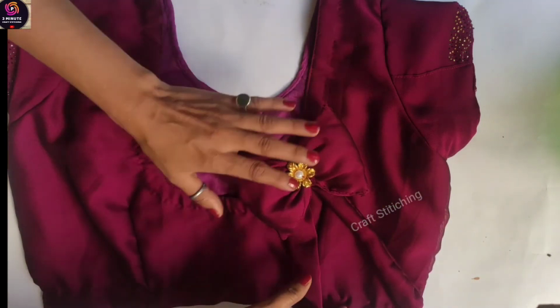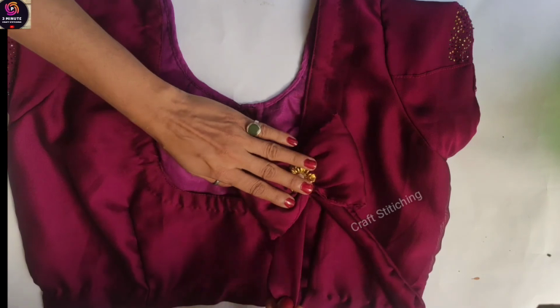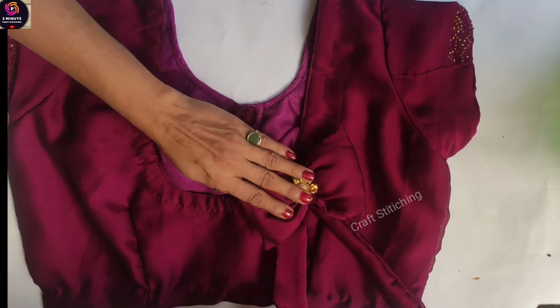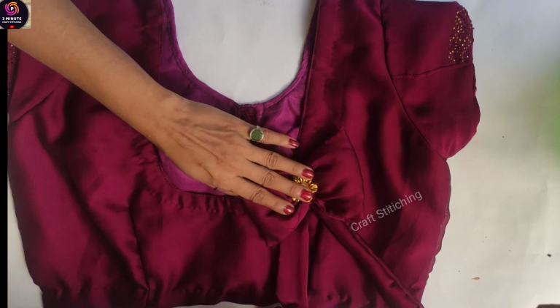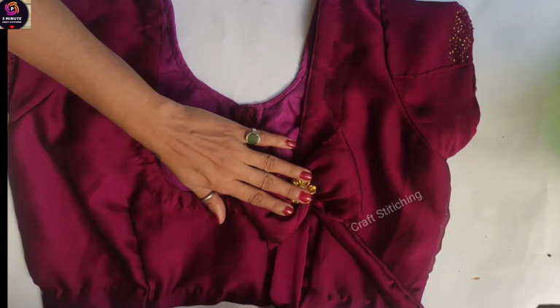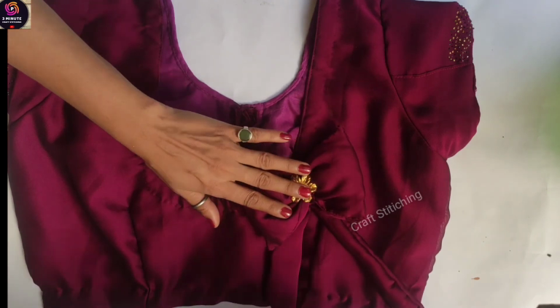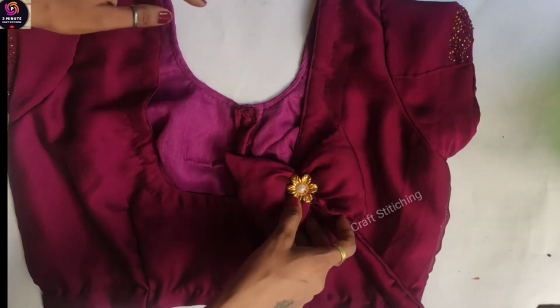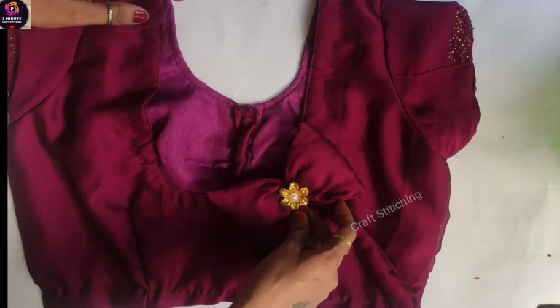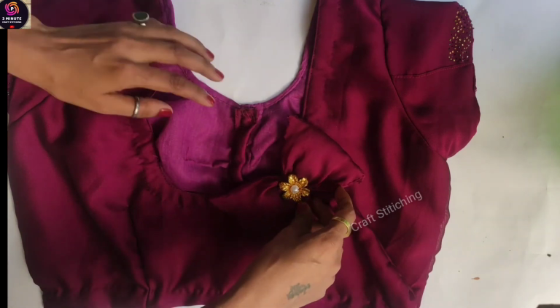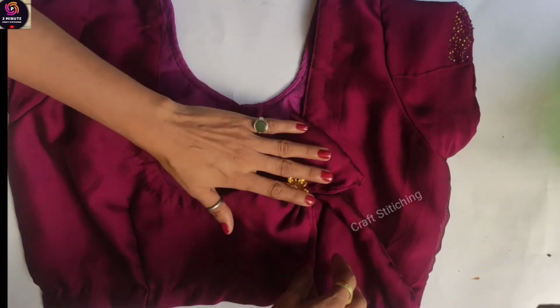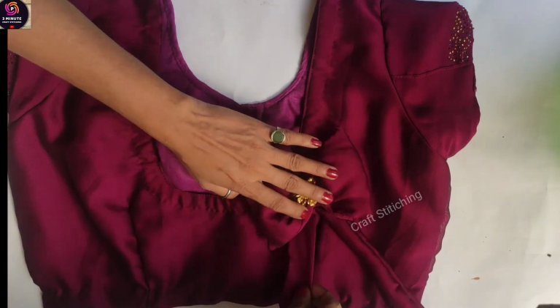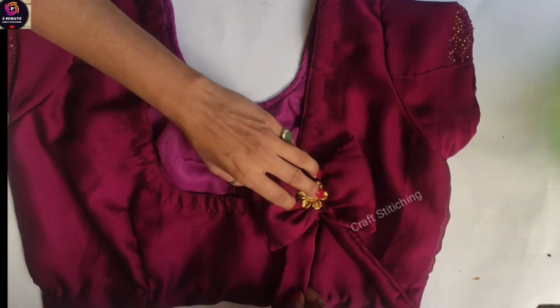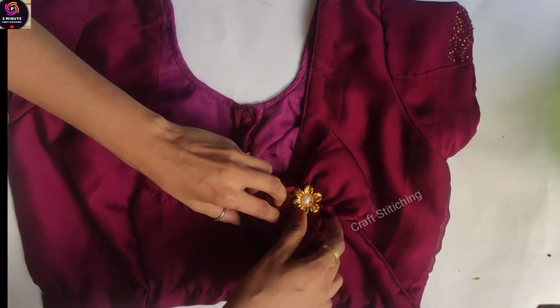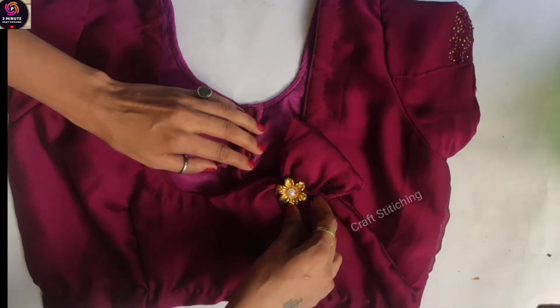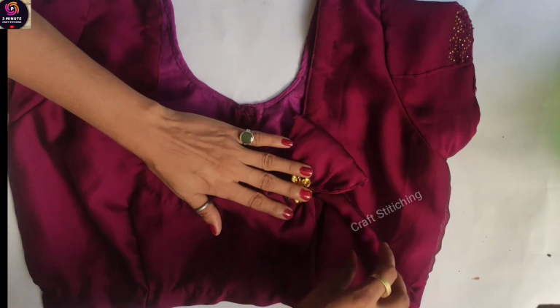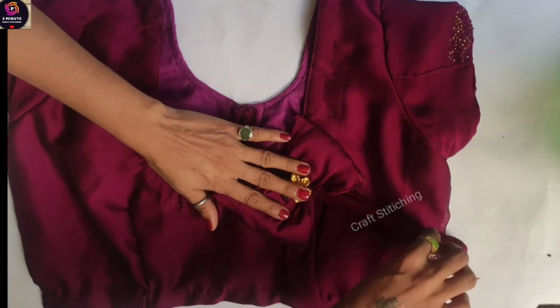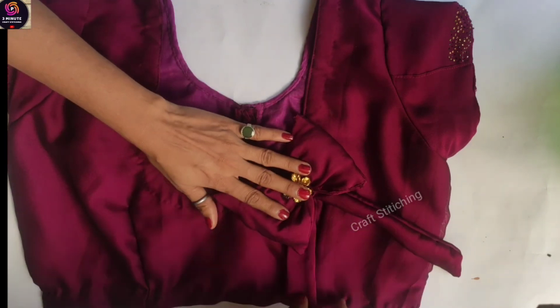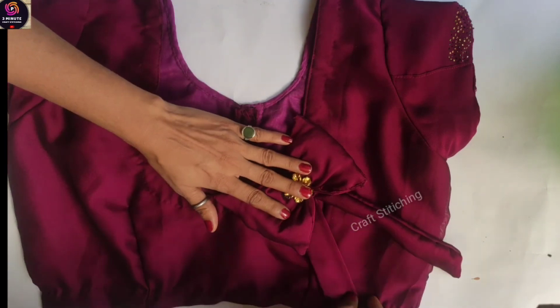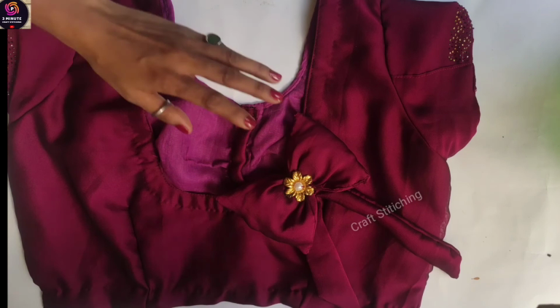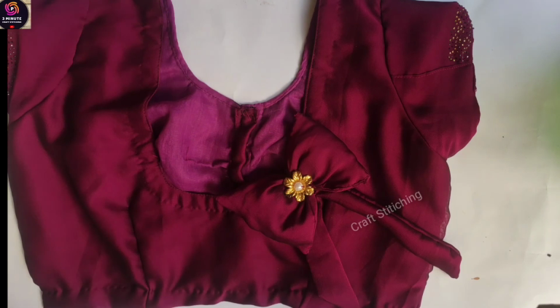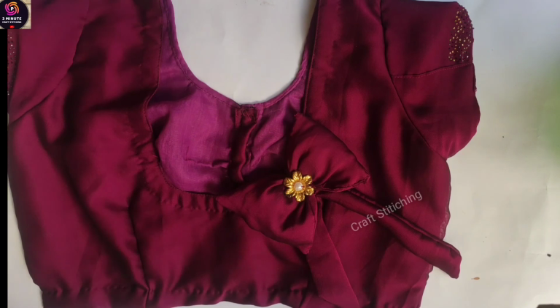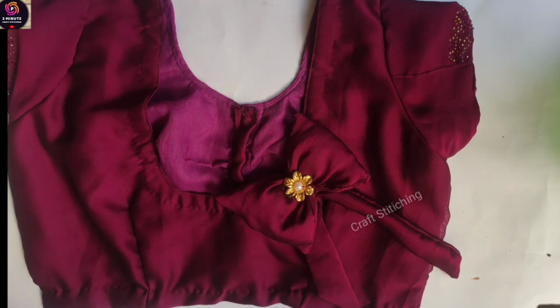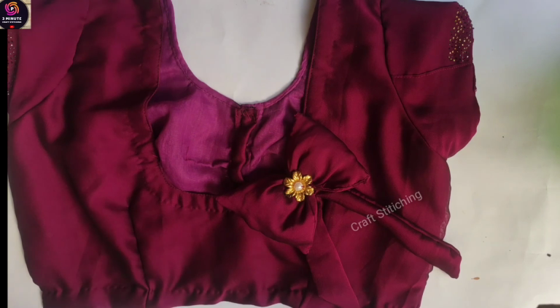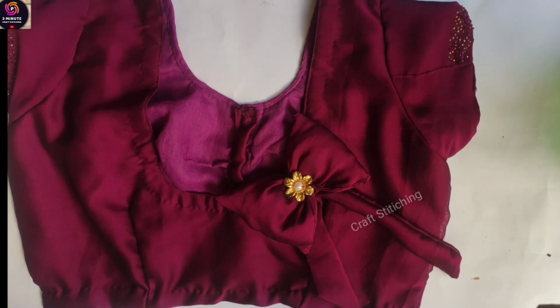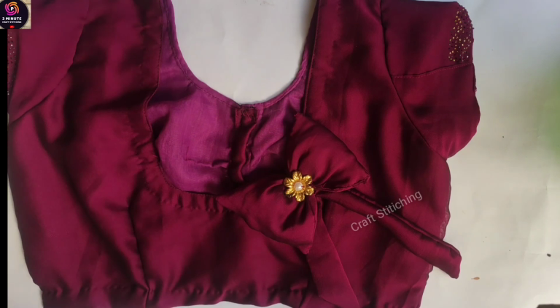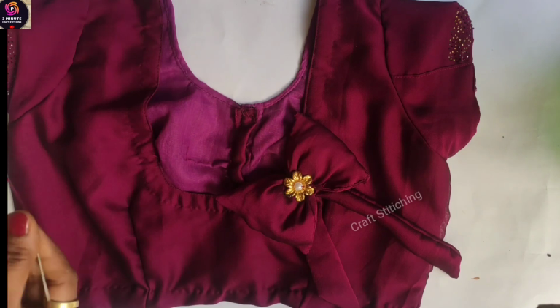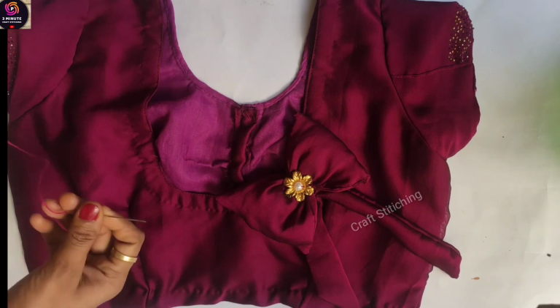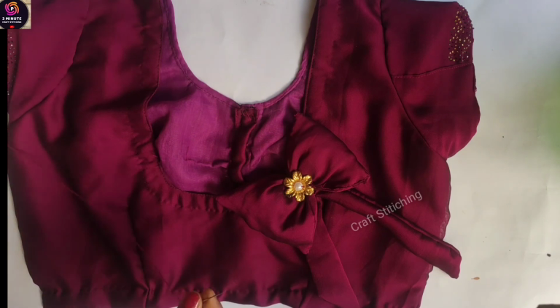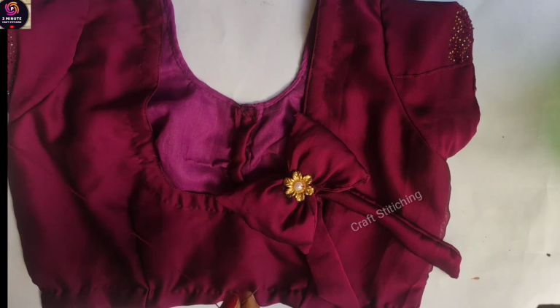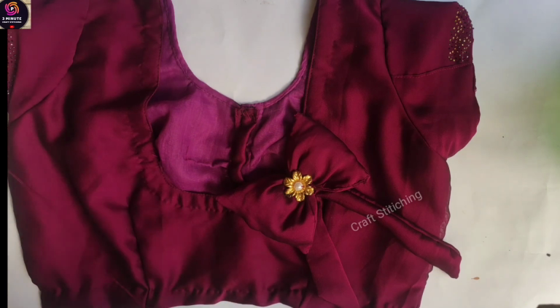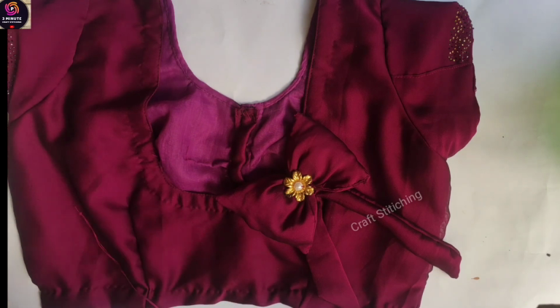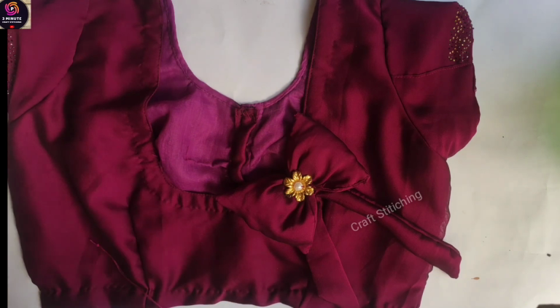I will show you how to make it very beautiful. You can also make it colorful. Thank you for watching, friends.